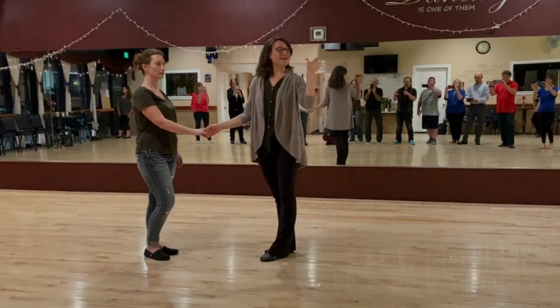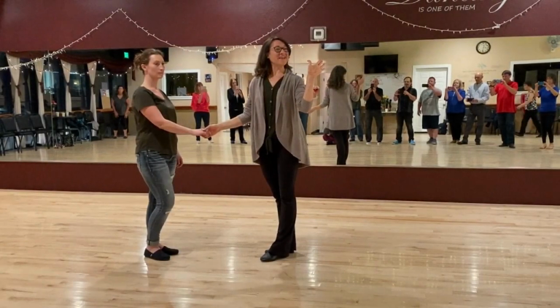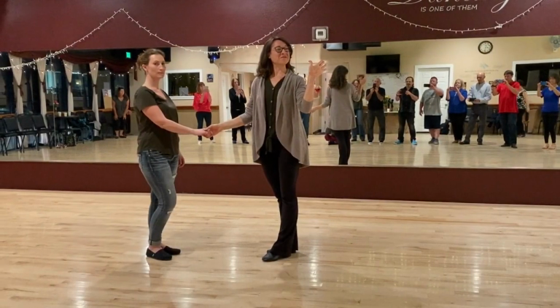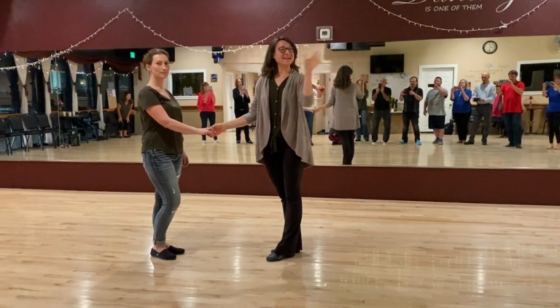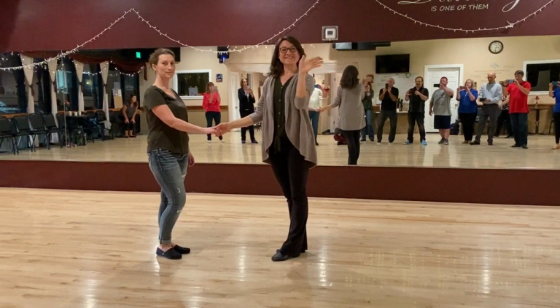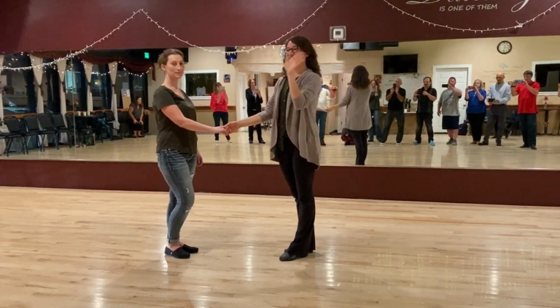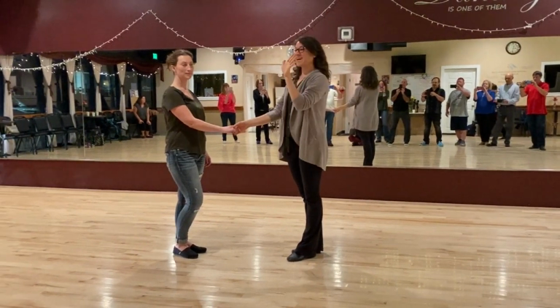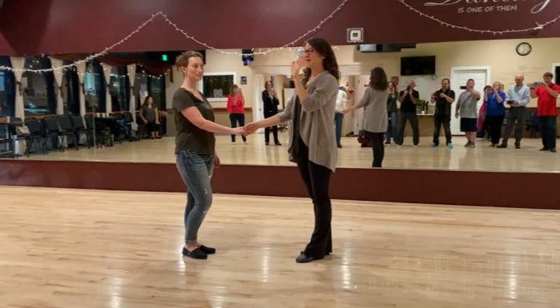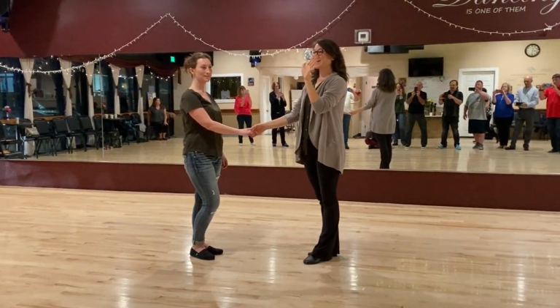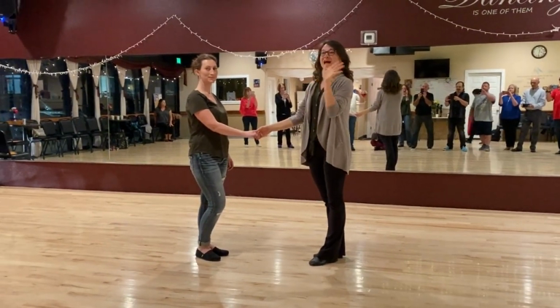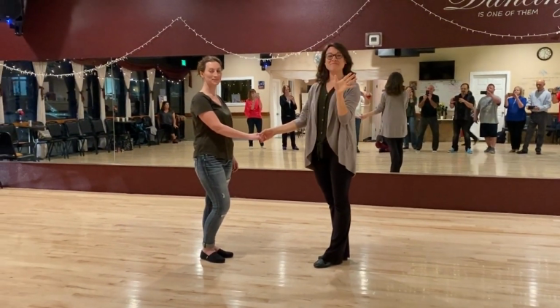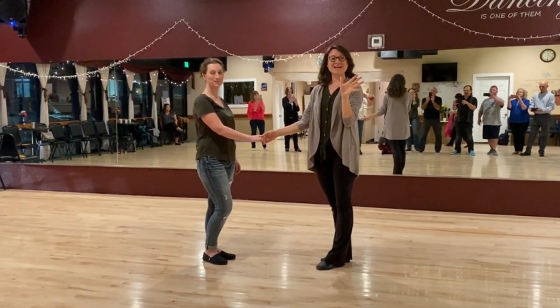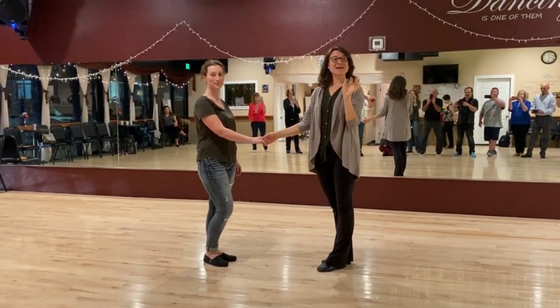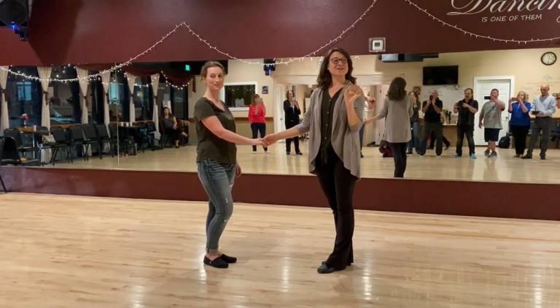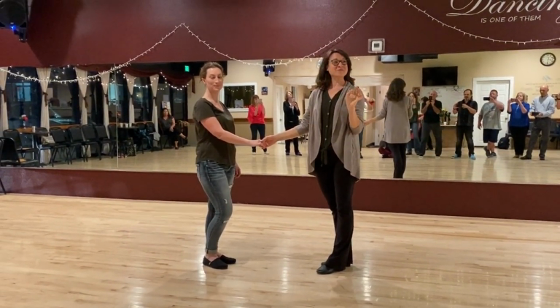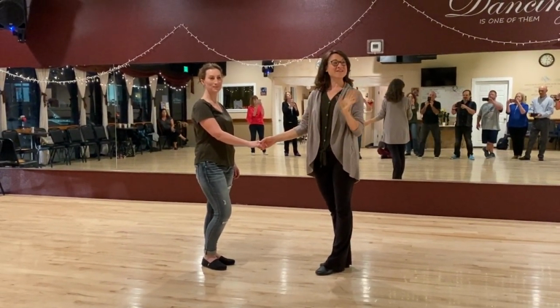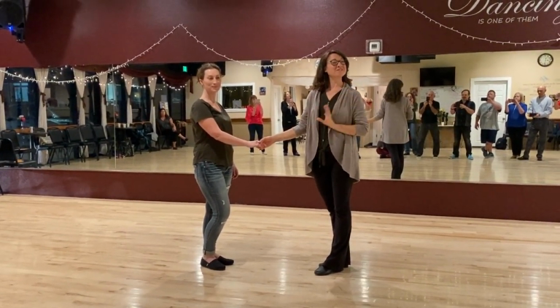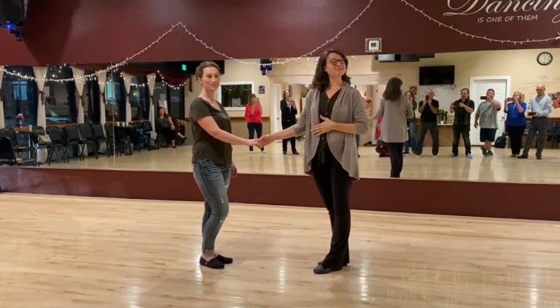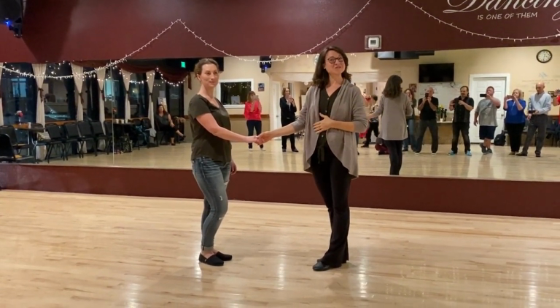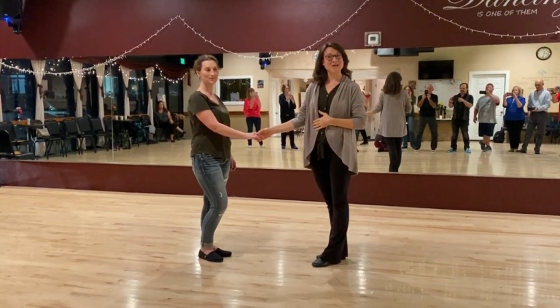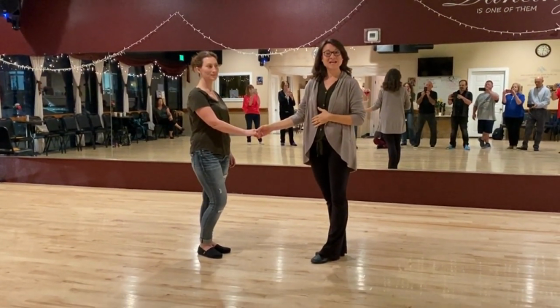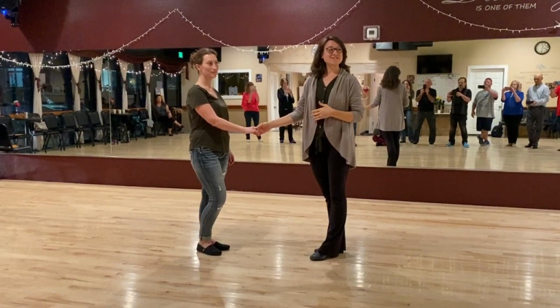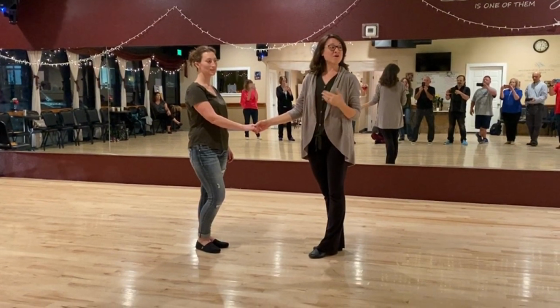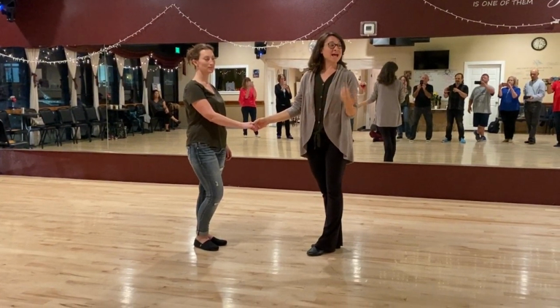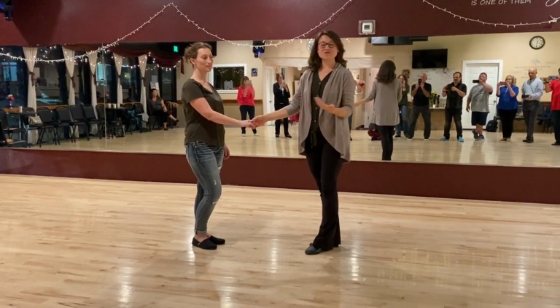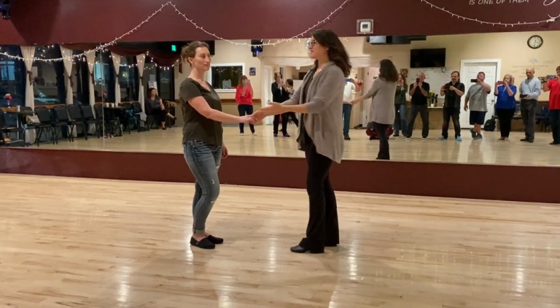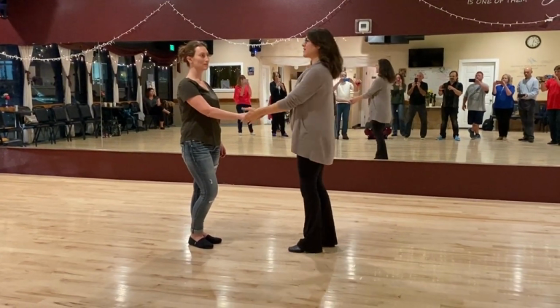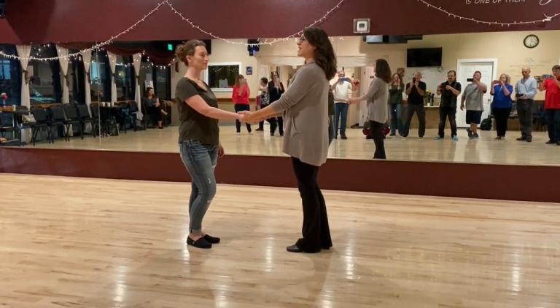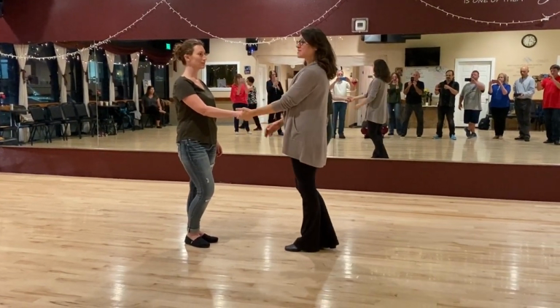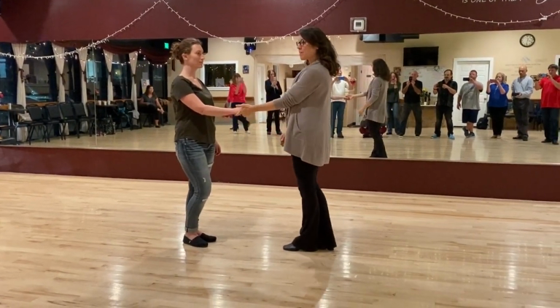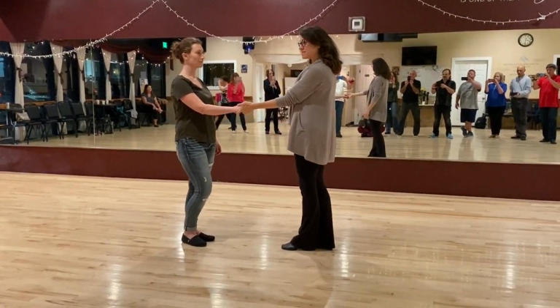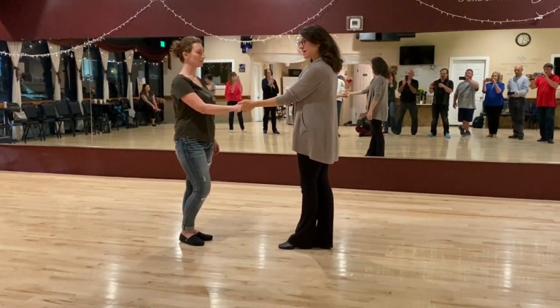I think we're ready. Hi, everybody. Happy Monday. It's our Intermediate Advanced West Coast Swing. So, as usual, we started with a nice warm-up sequence.